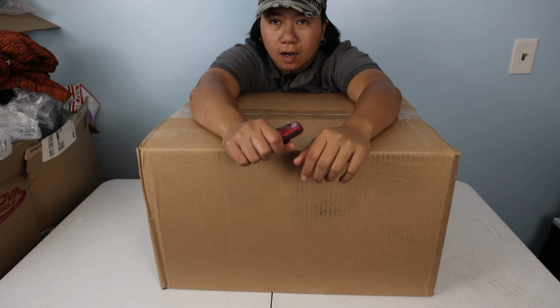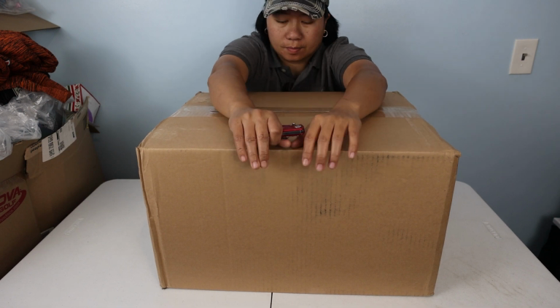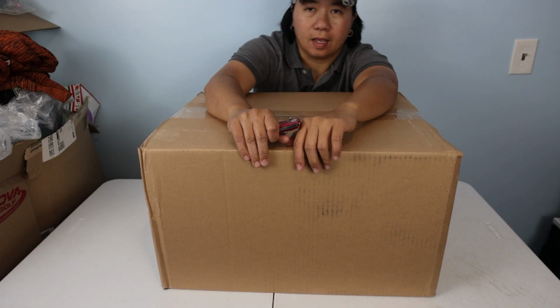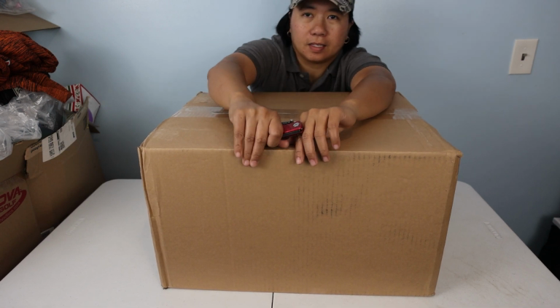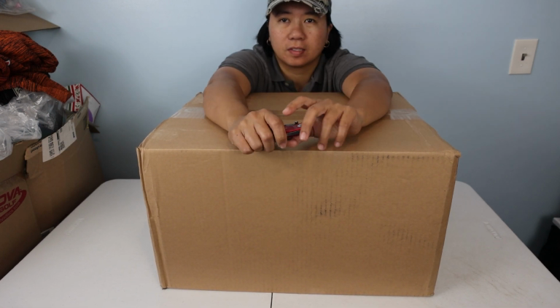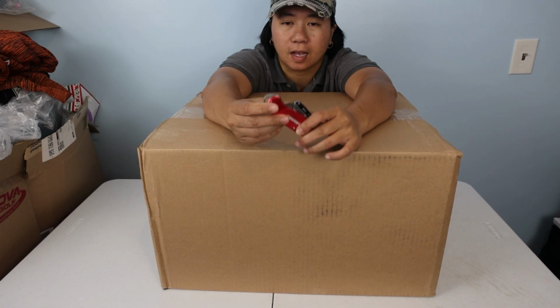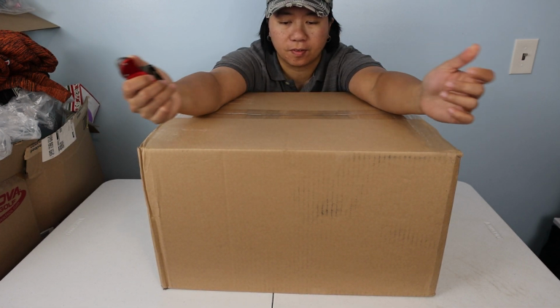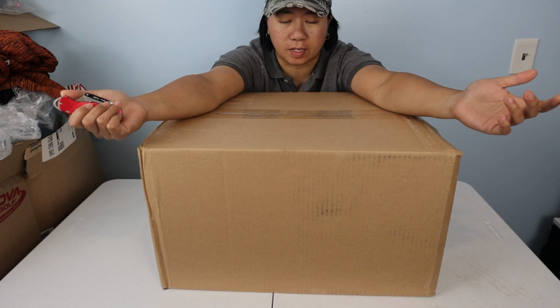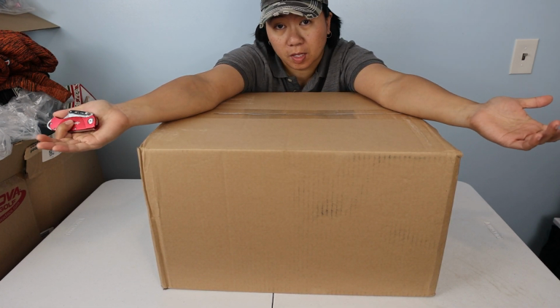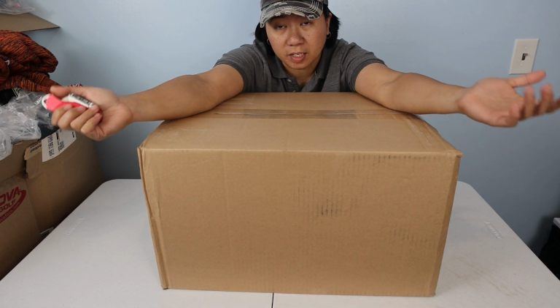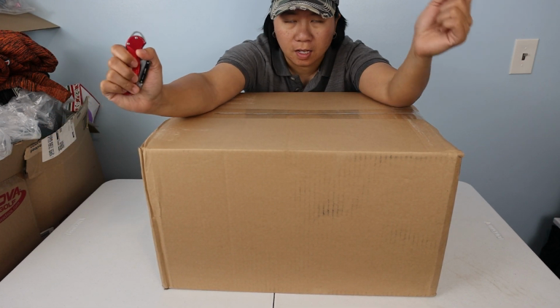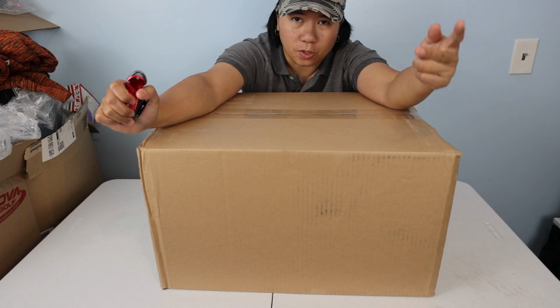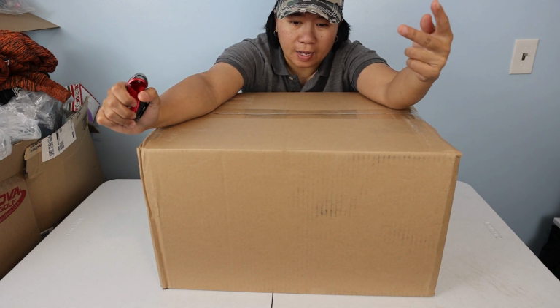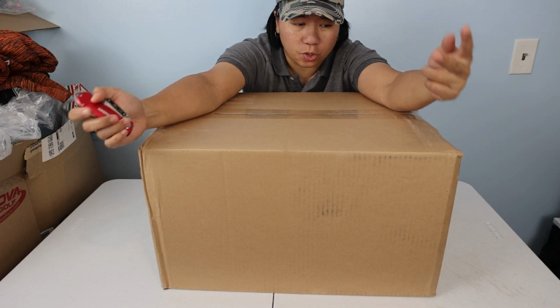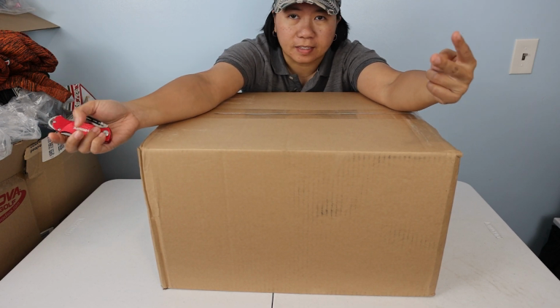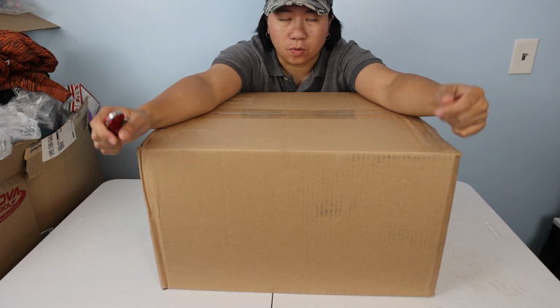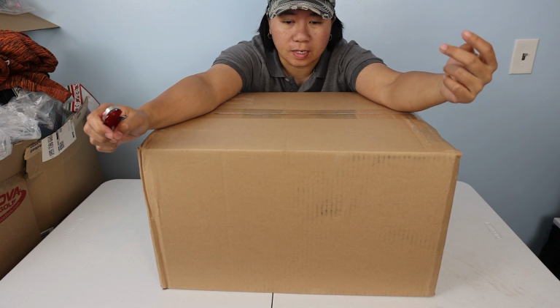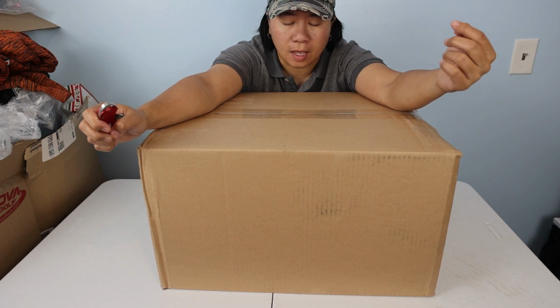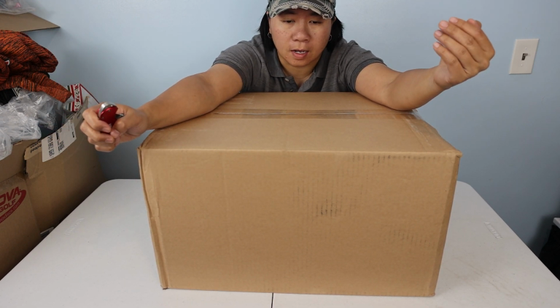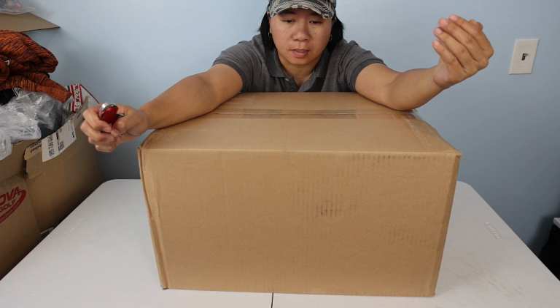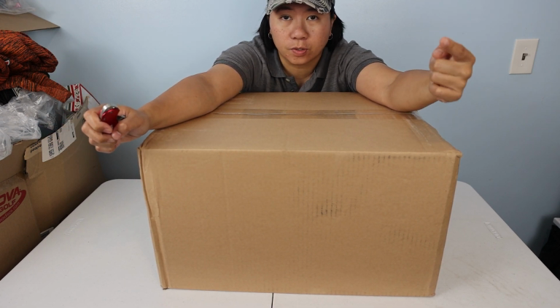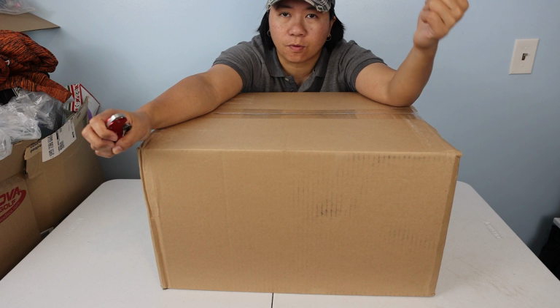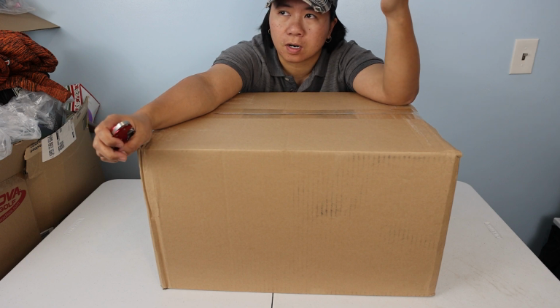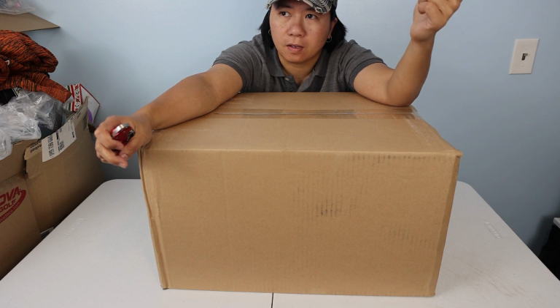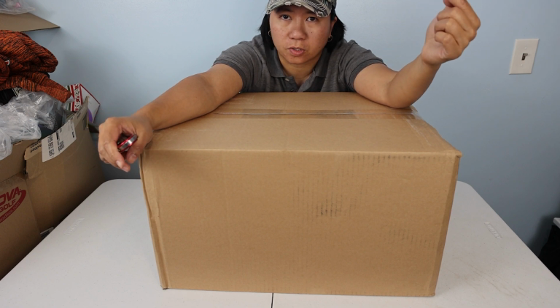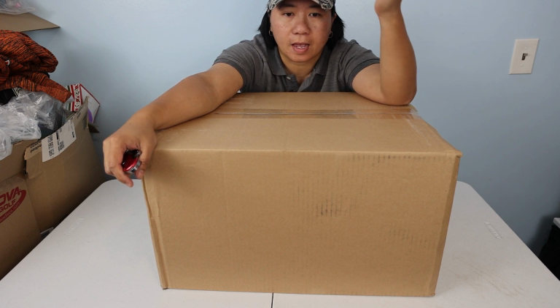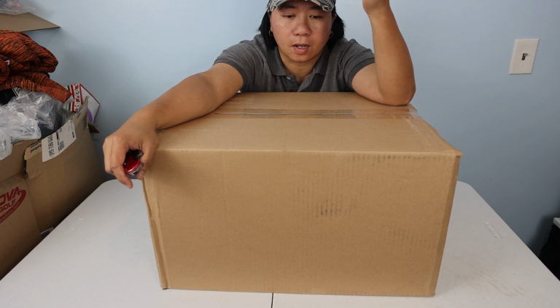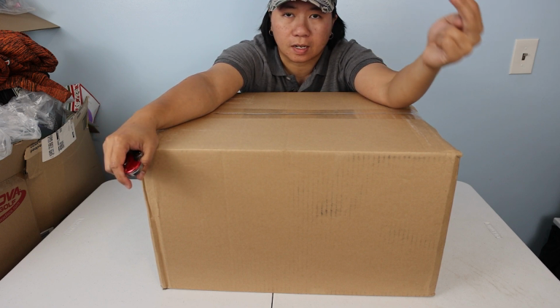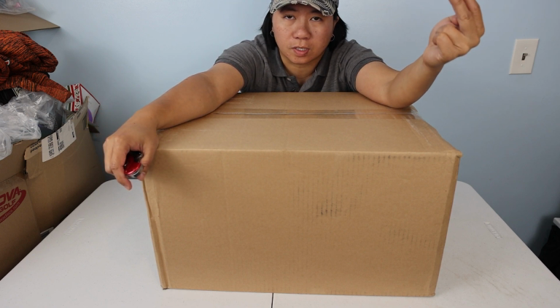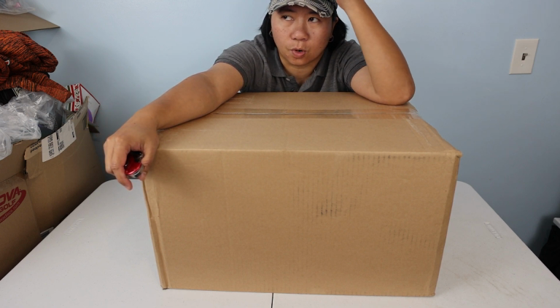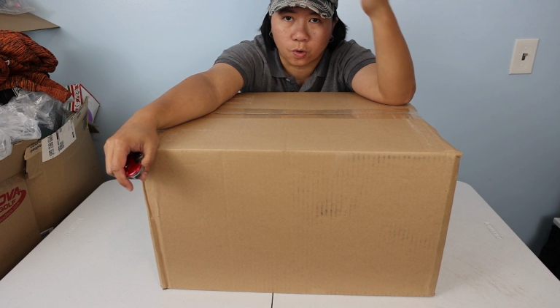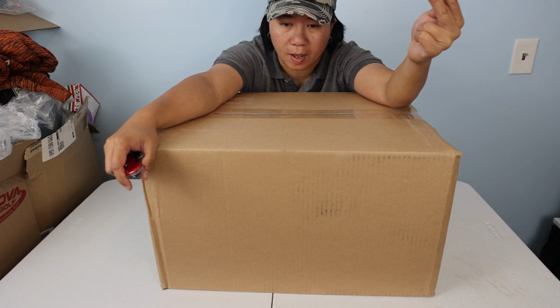Hey guys, here with RearDisk. I got another video for you today, another unboxing. I got two bags in here: the Alatta 264 E4 Luxury bag and the Alatta 264 Core Pro bag.